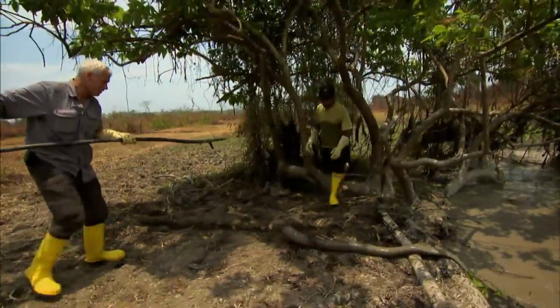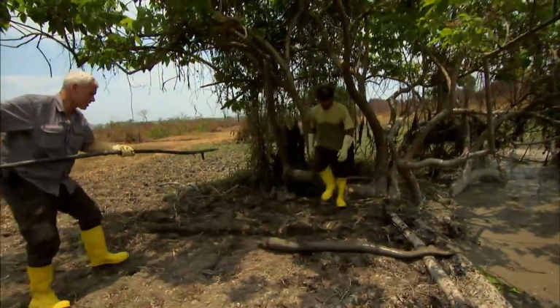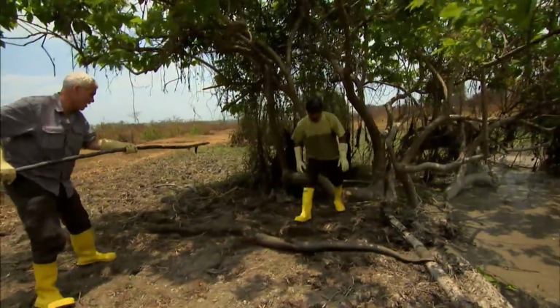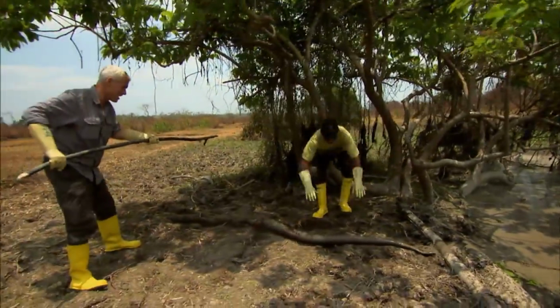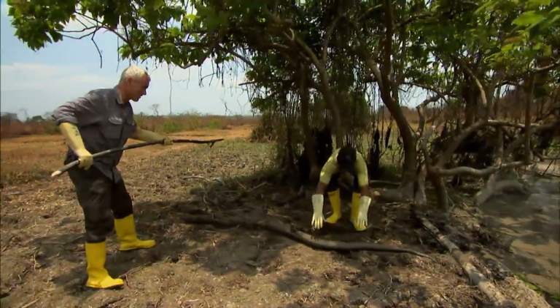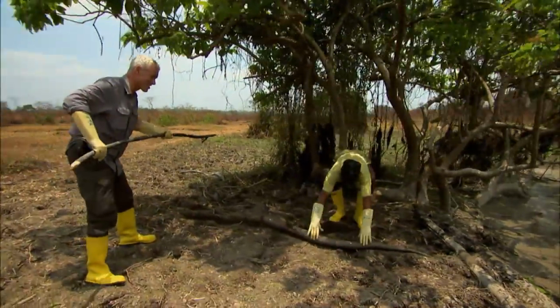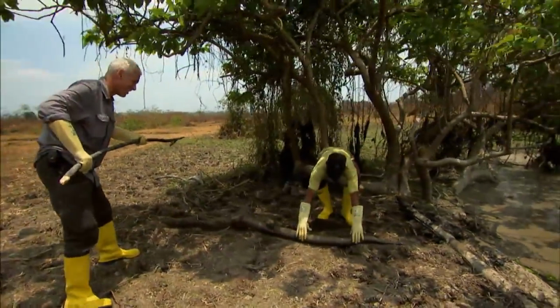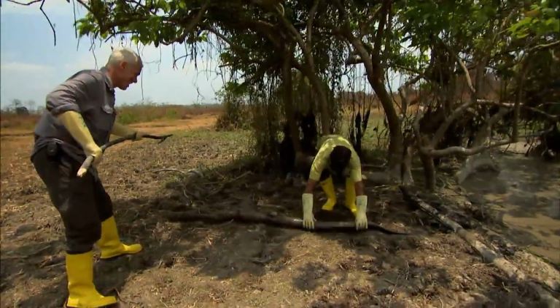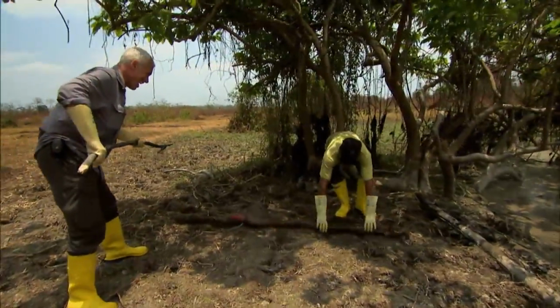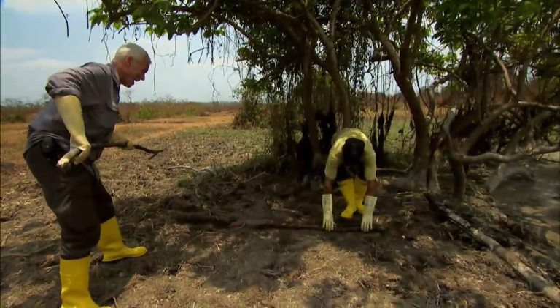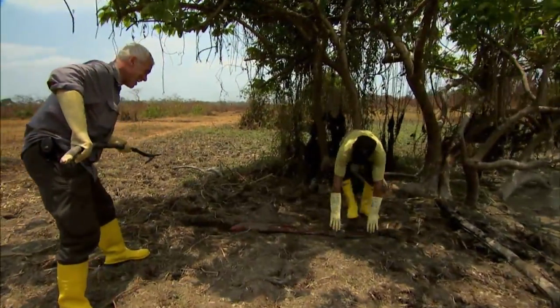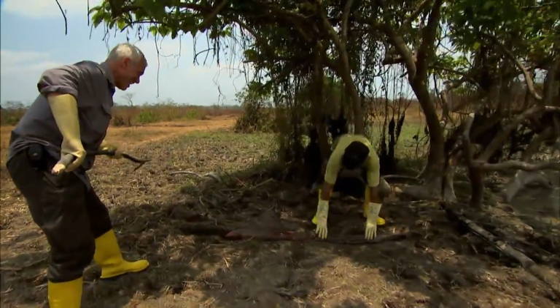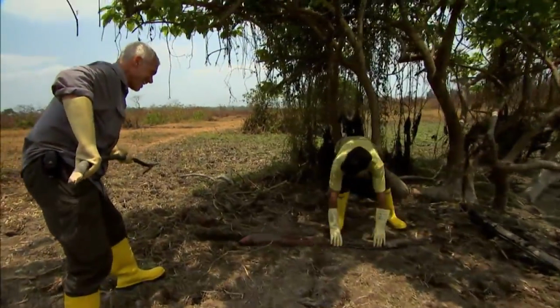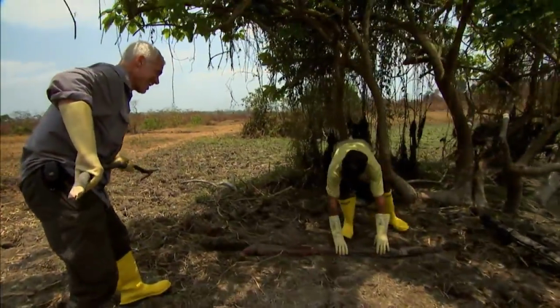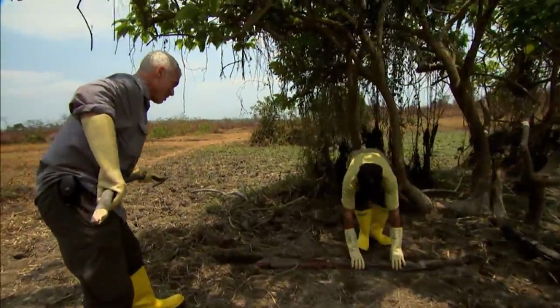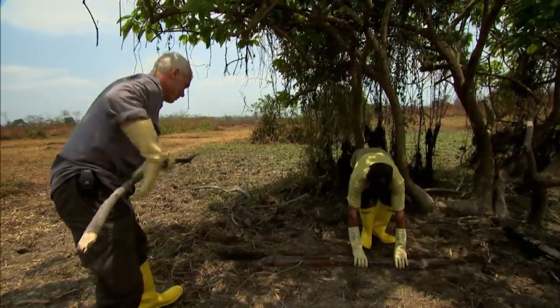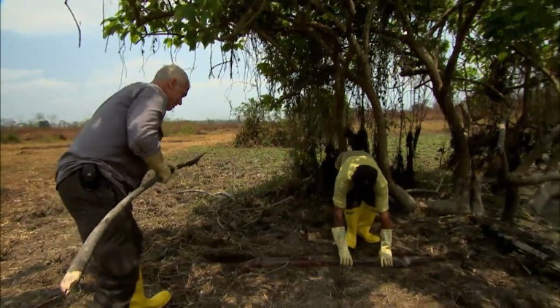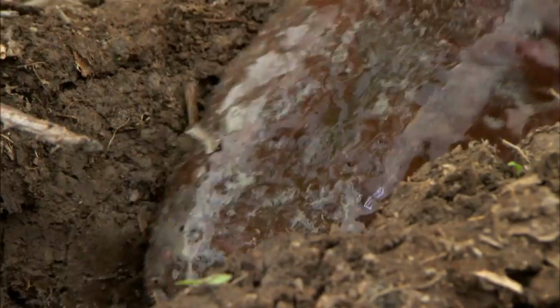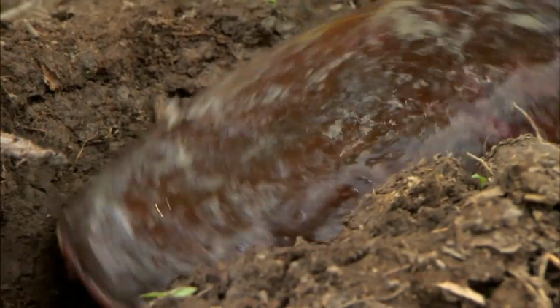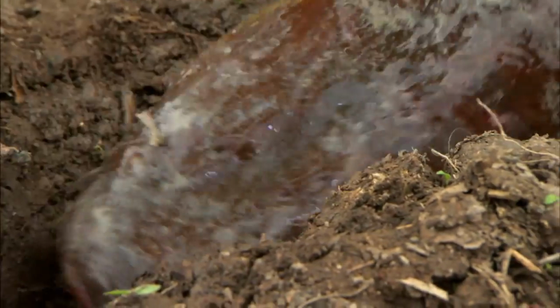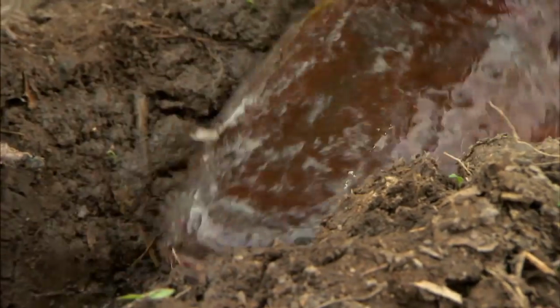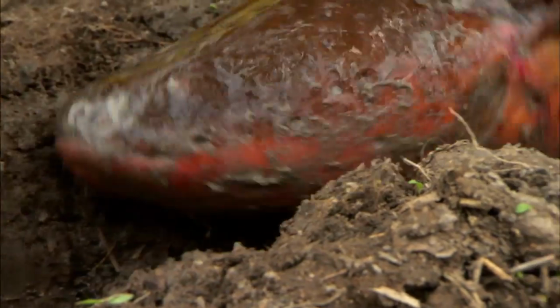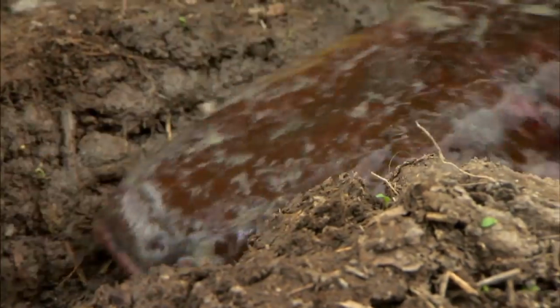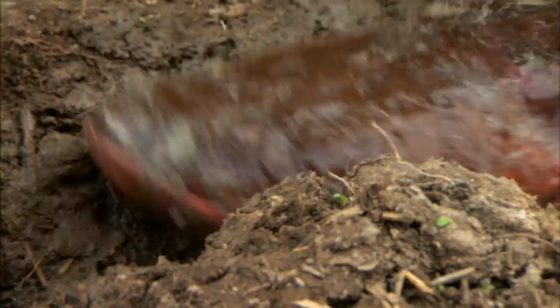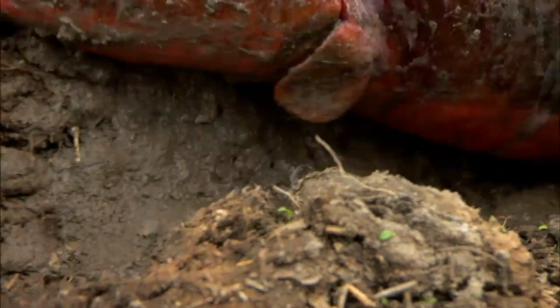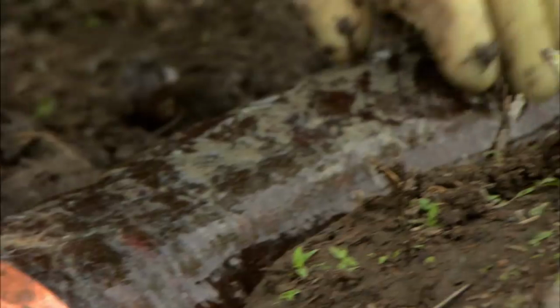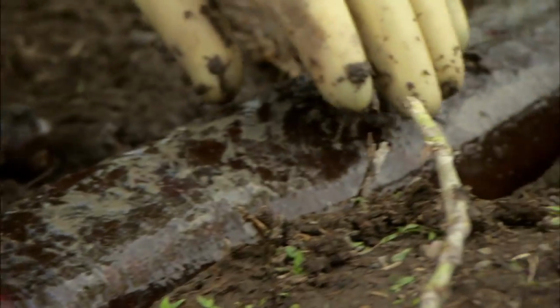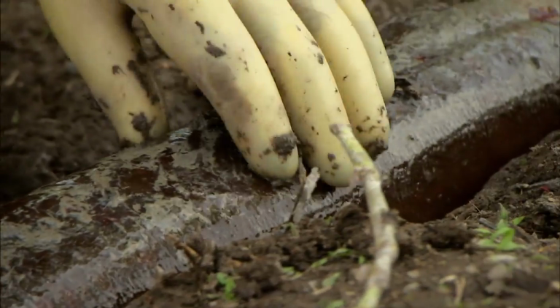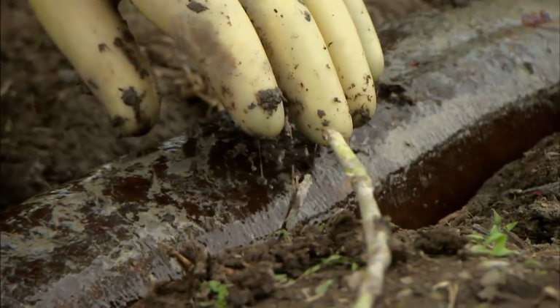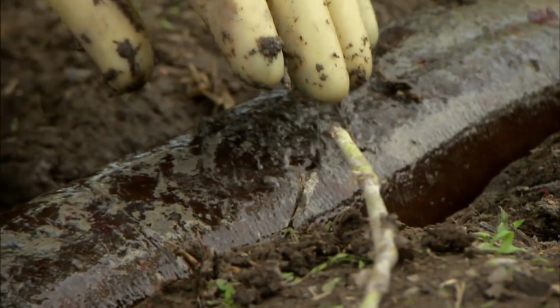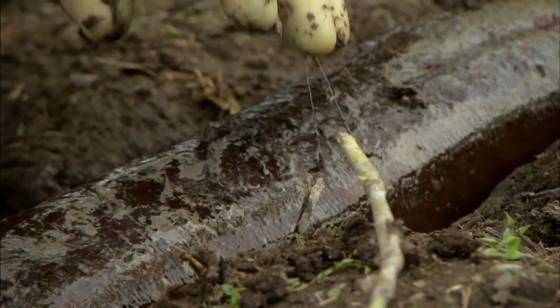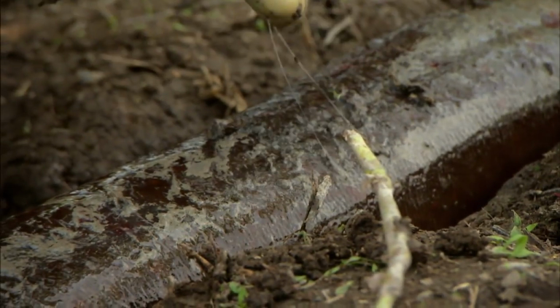First go. Amazing. Electric eels can keep on shocking out of water, but the rubber gloves we're wearing protect us from this.